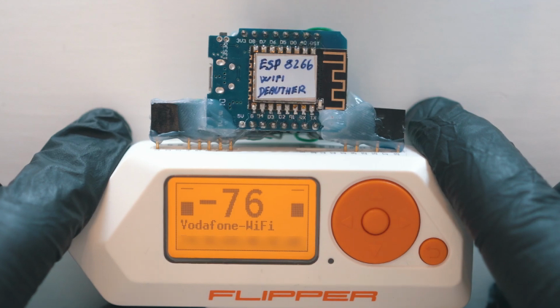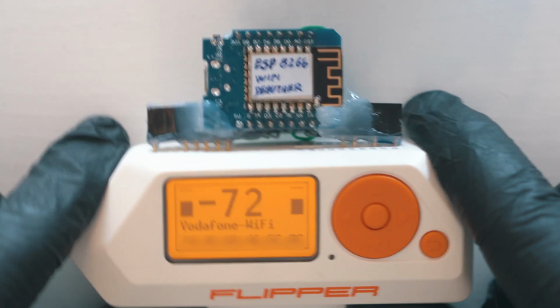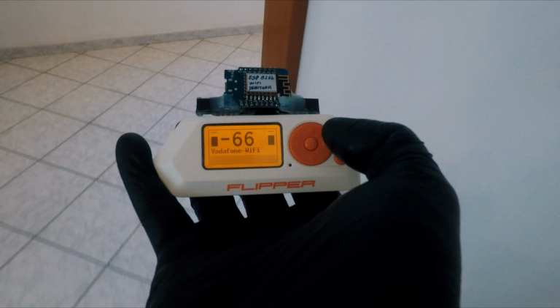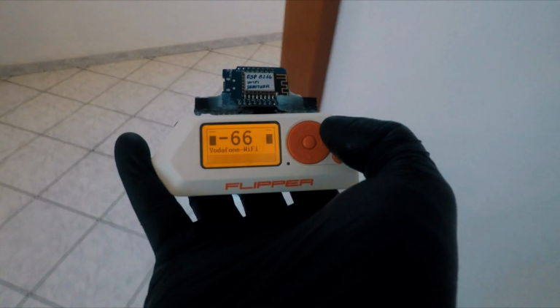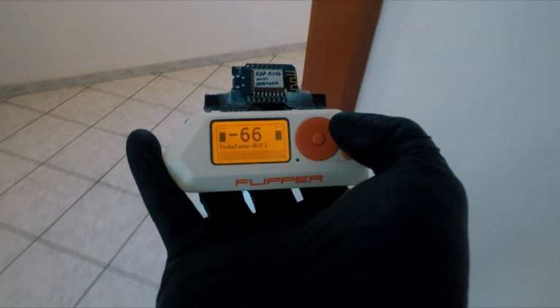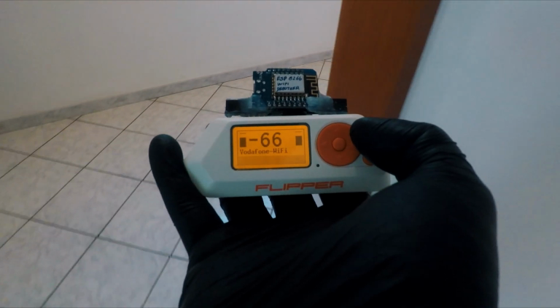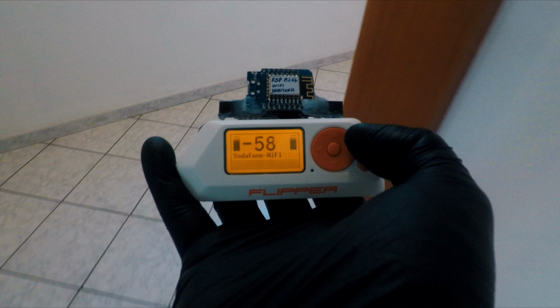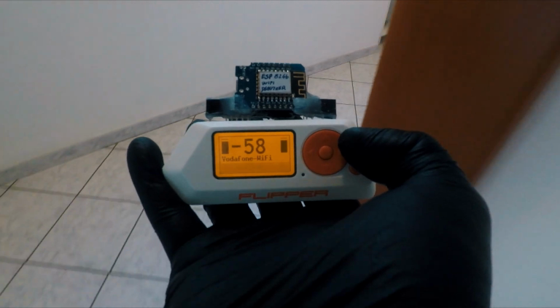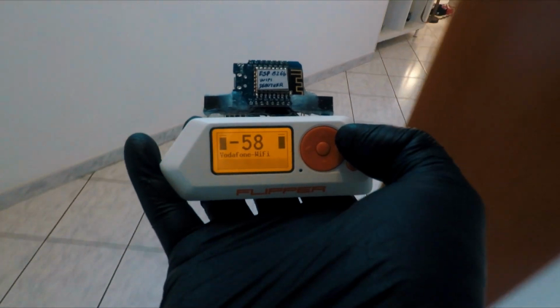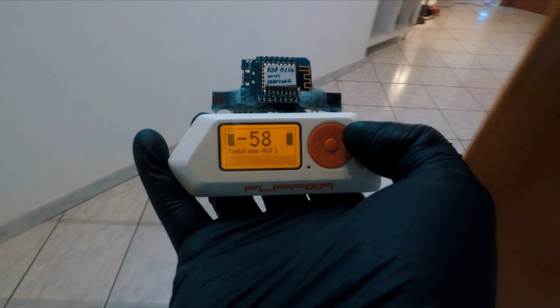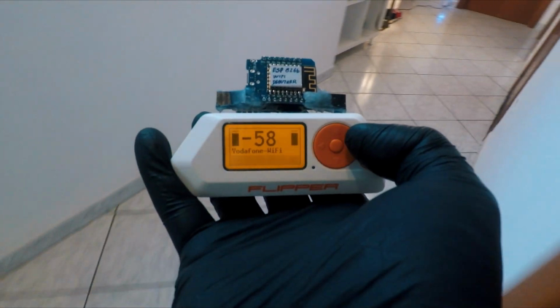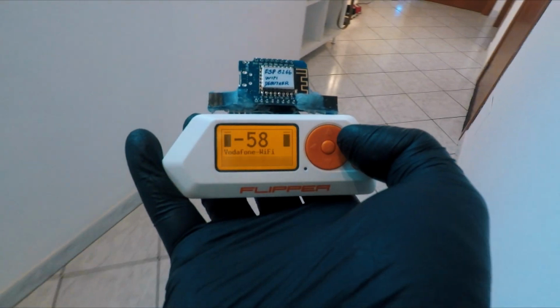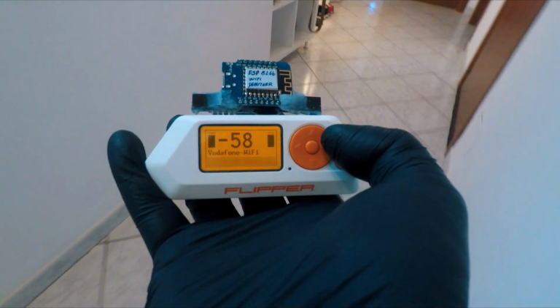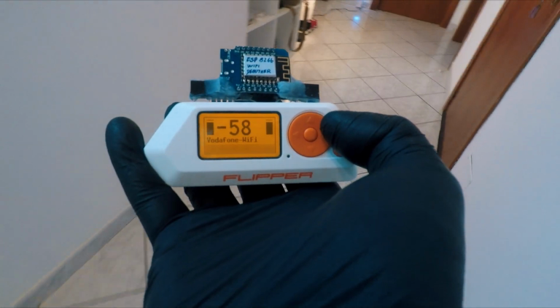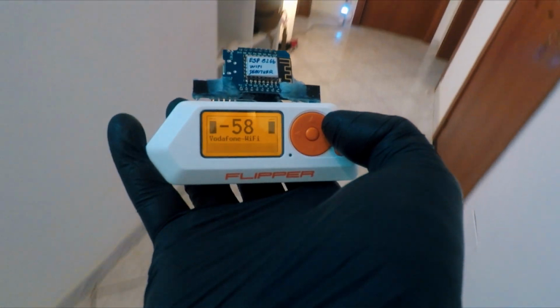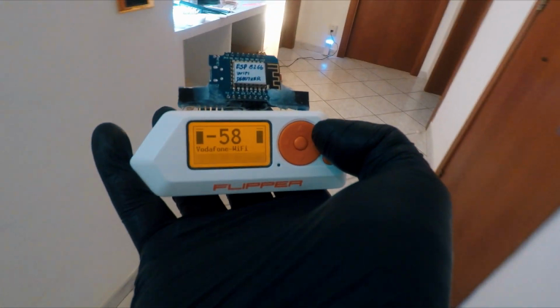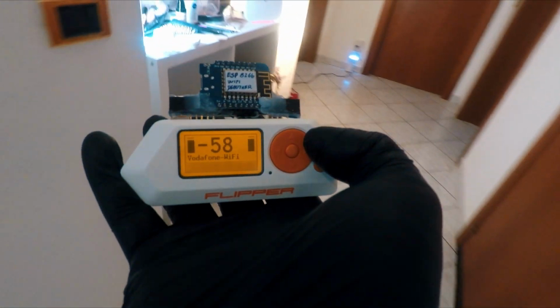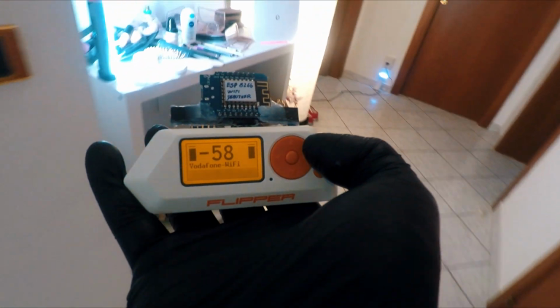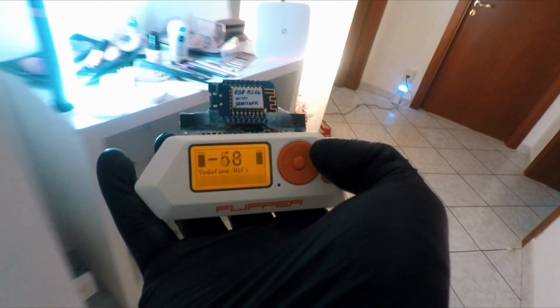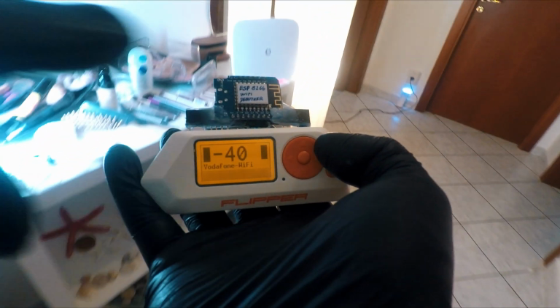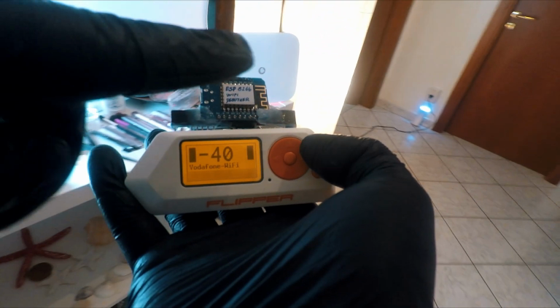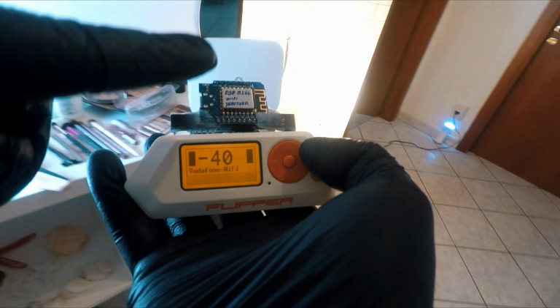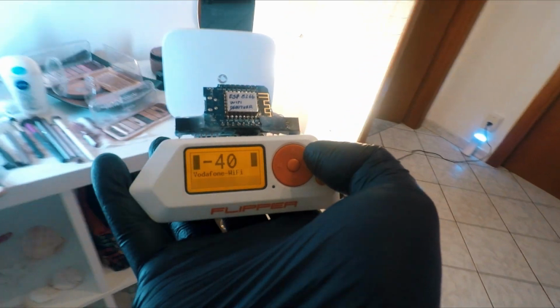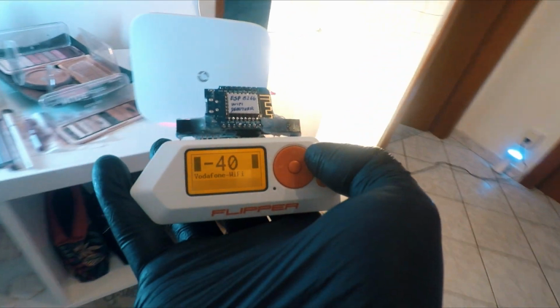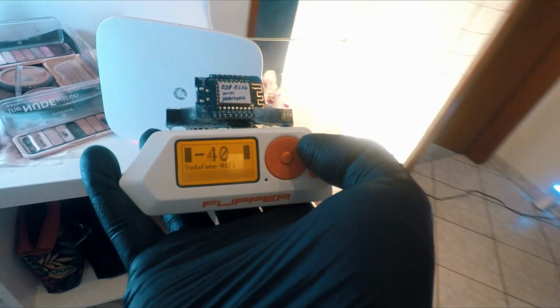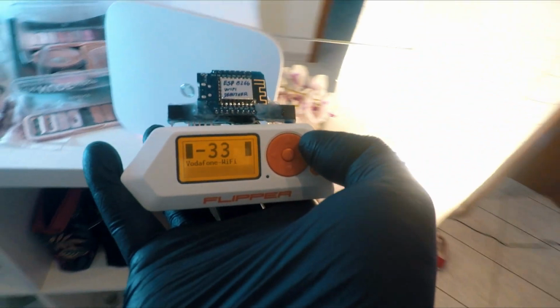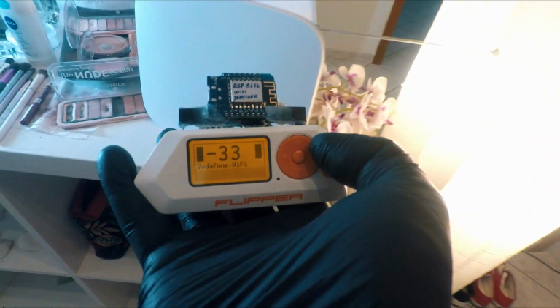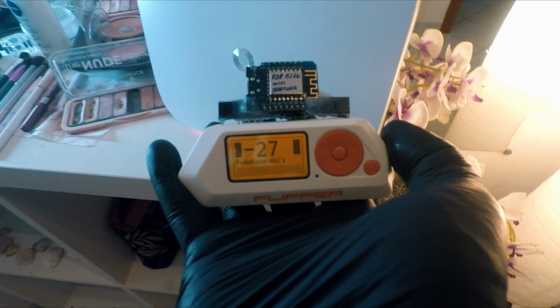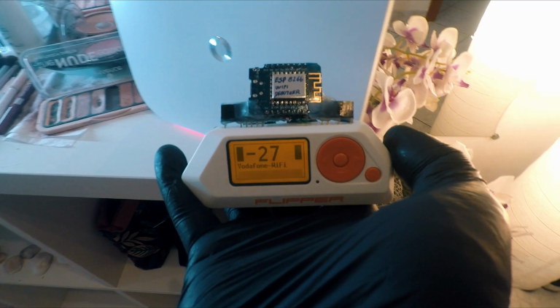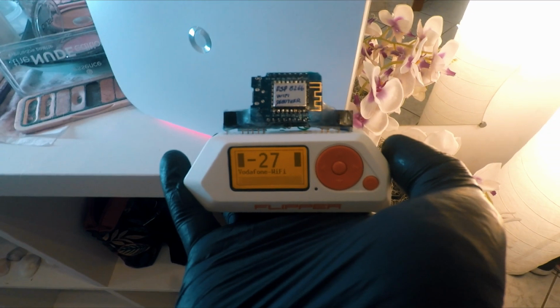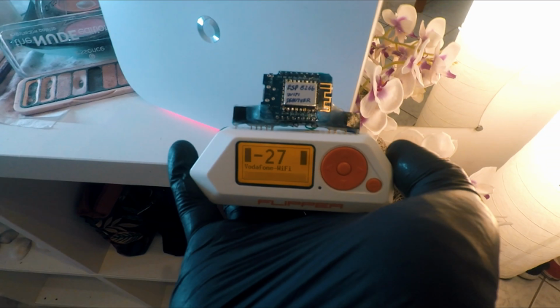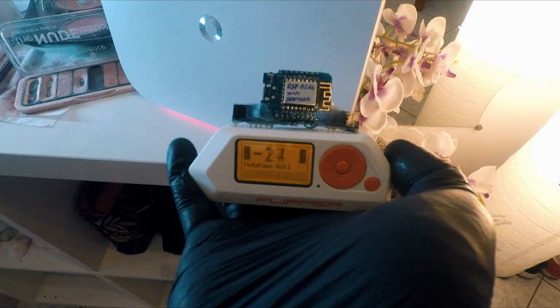So if you move closer to the source it will increase dBs — that way you know the source of the signal is close by. The refresh rate is a bit slow but not too bad.